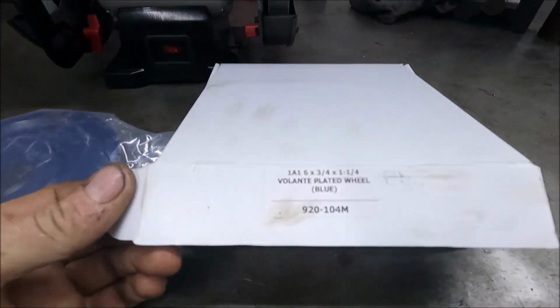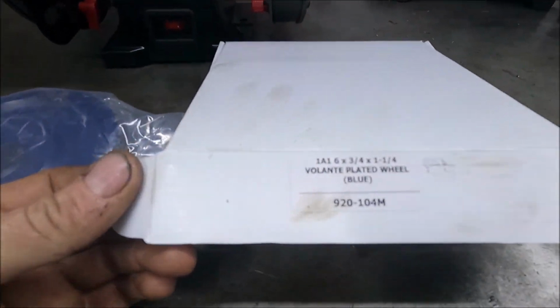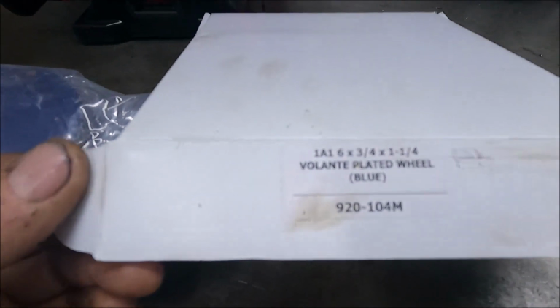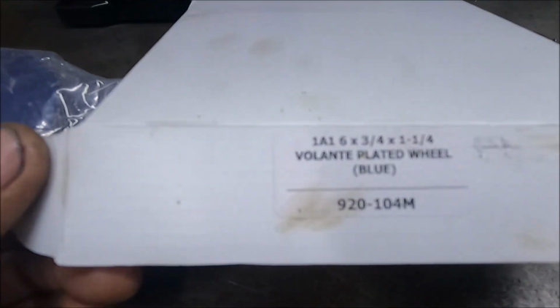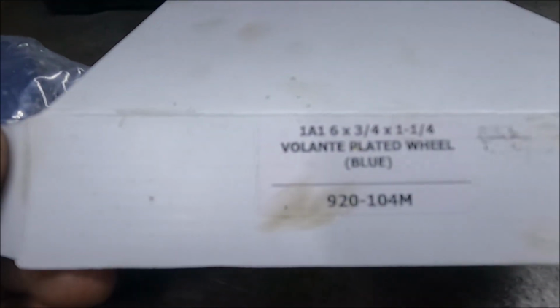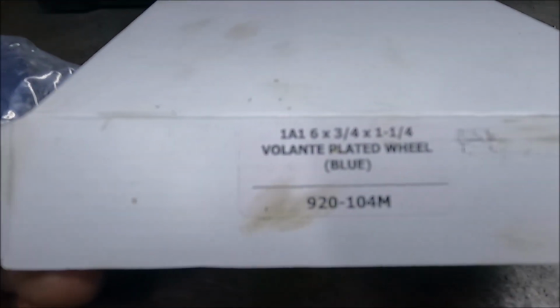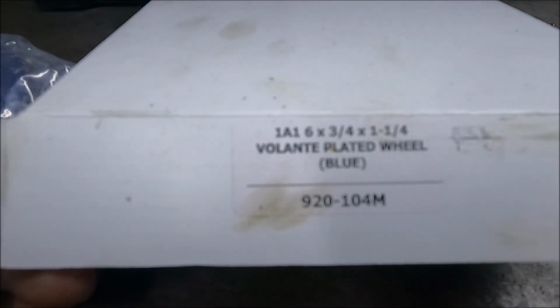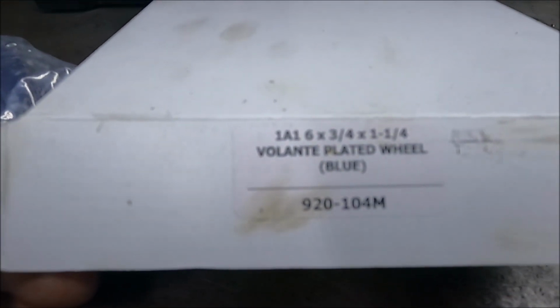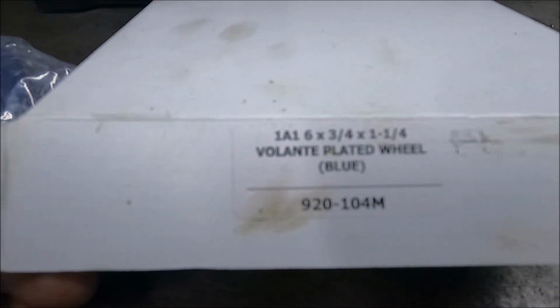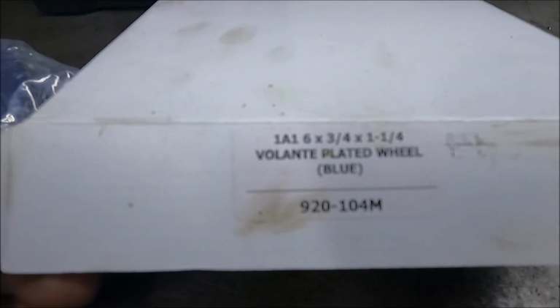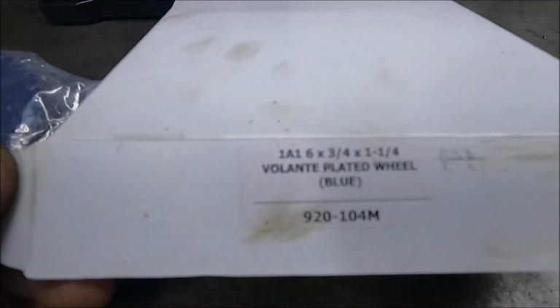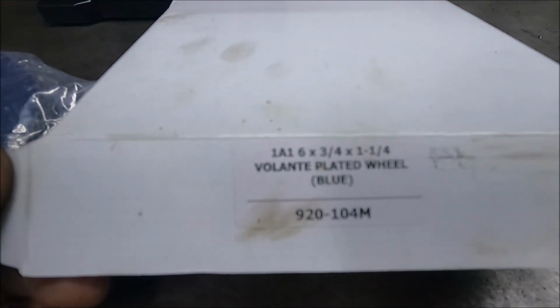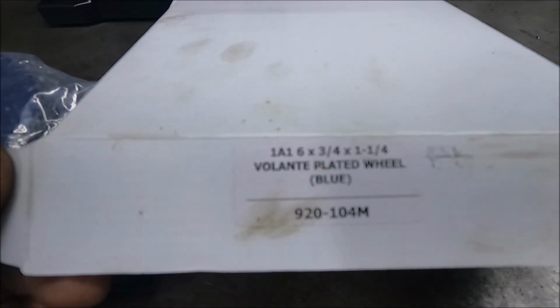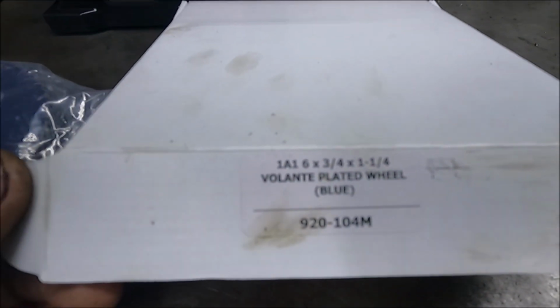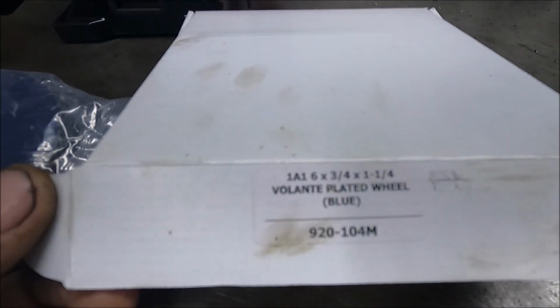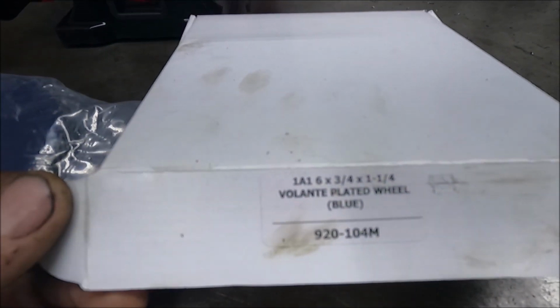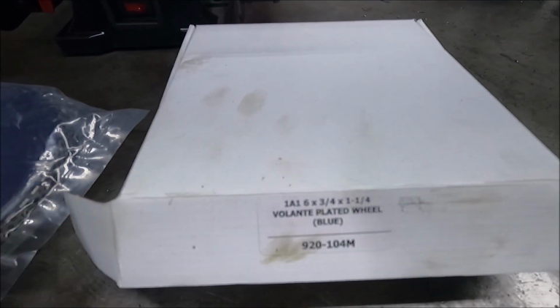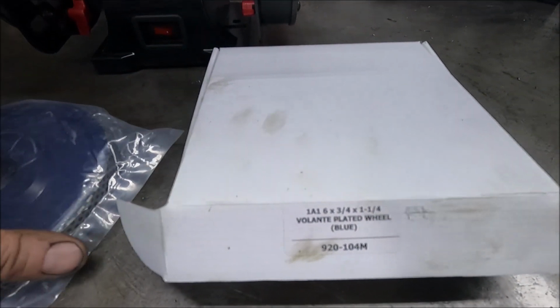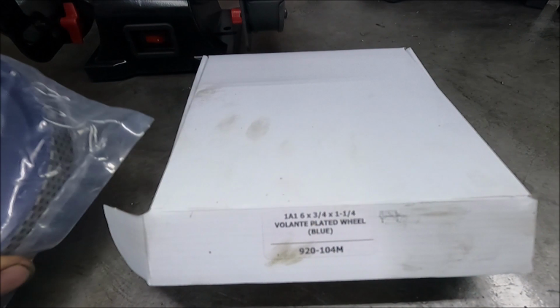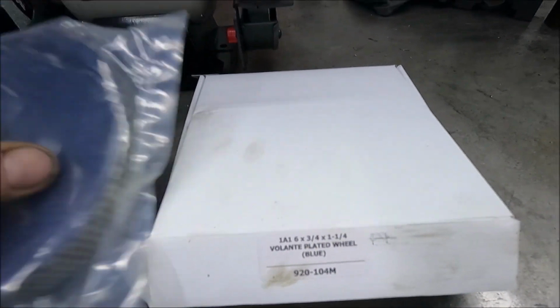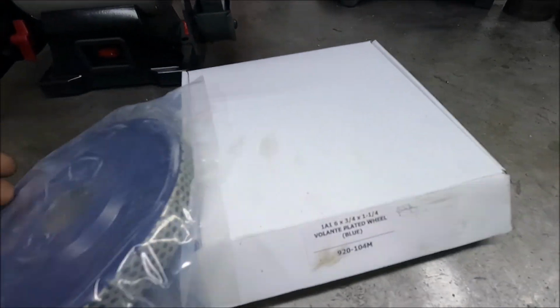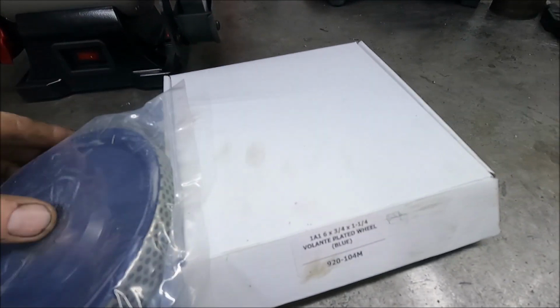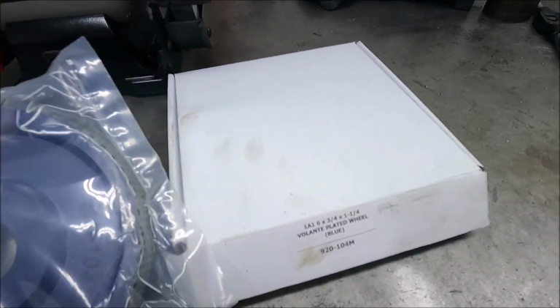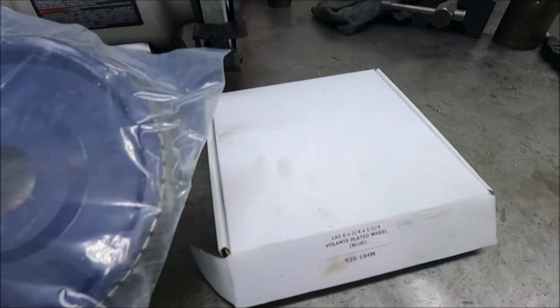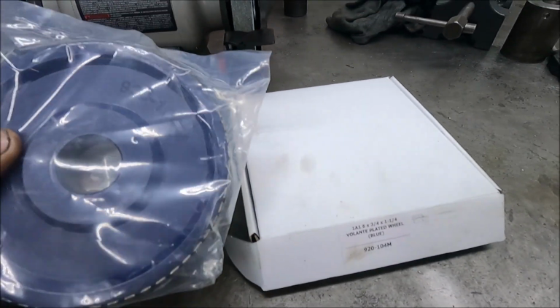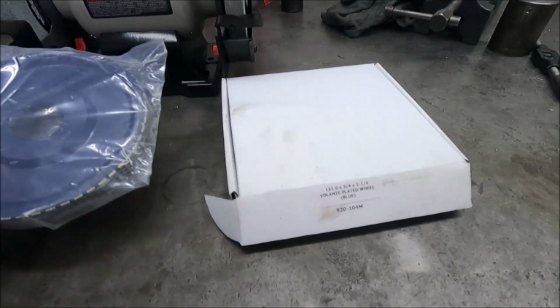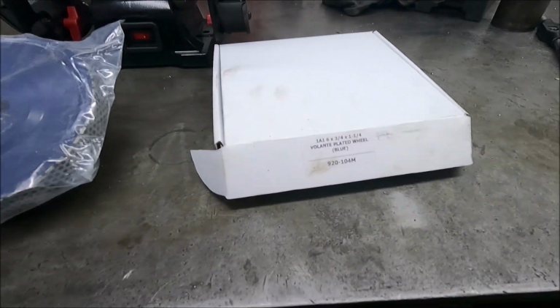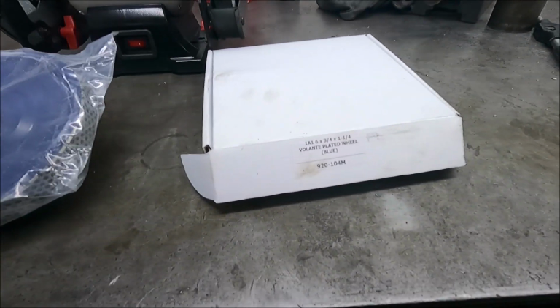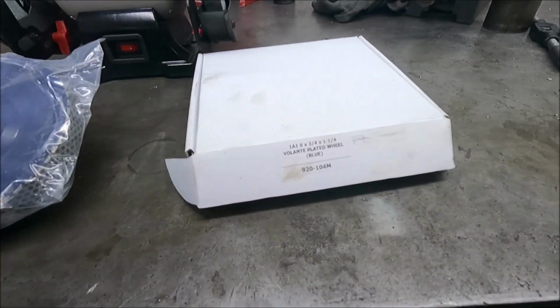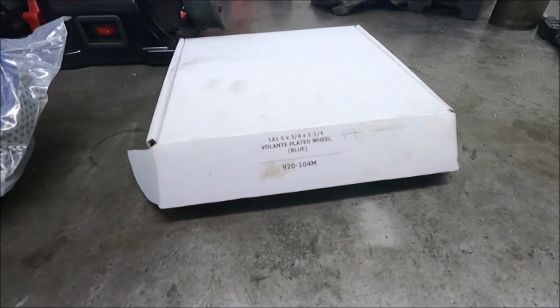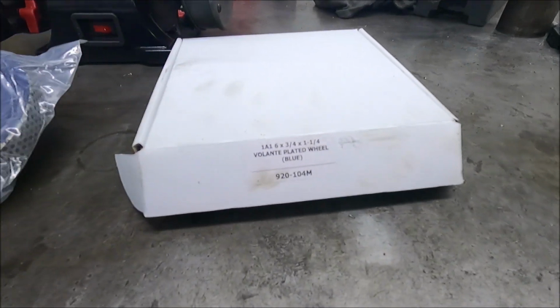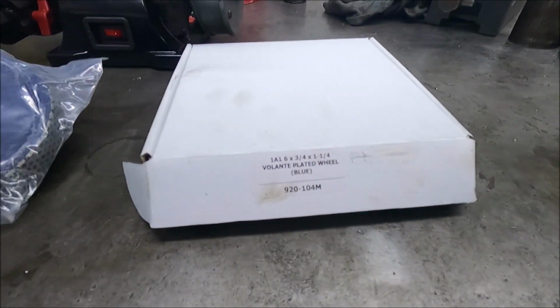This is the actual part number if you want to get one of these wheels. They make three different grits — this is the medium grit, I think it was 180 grit or something like that.